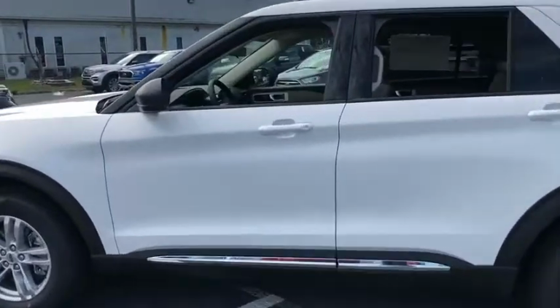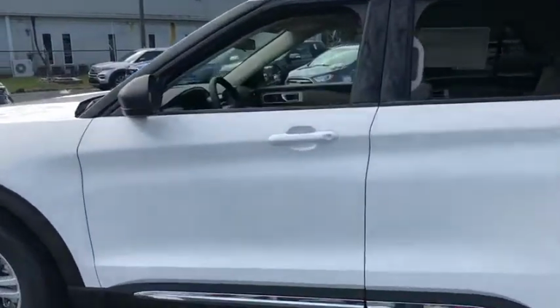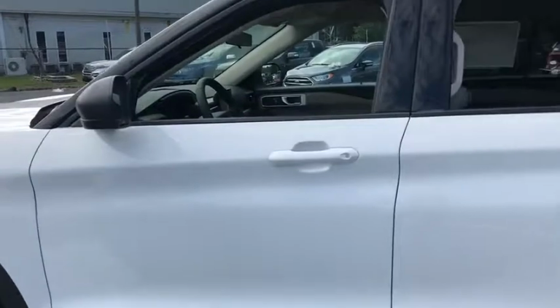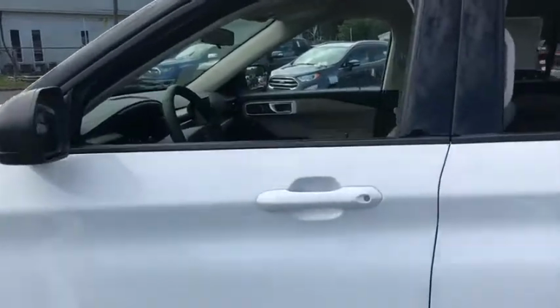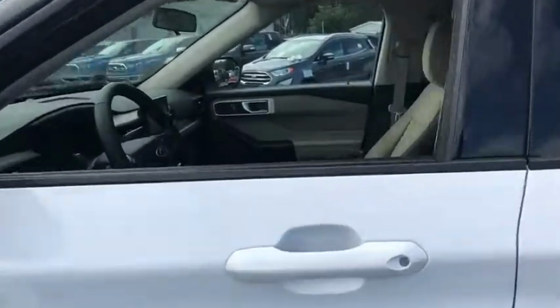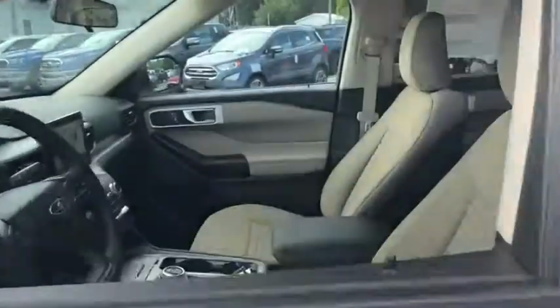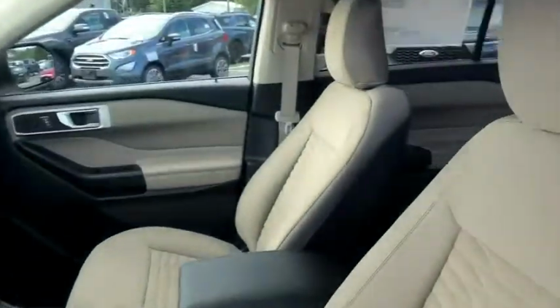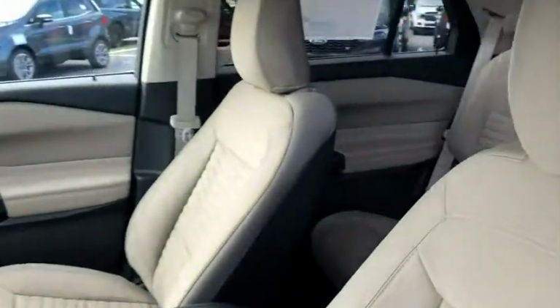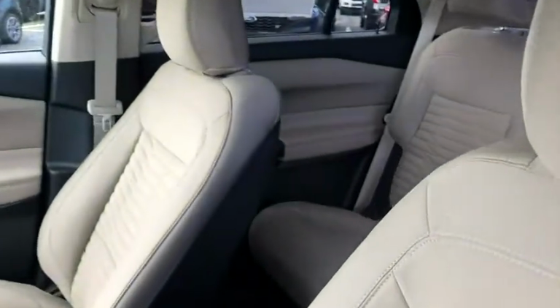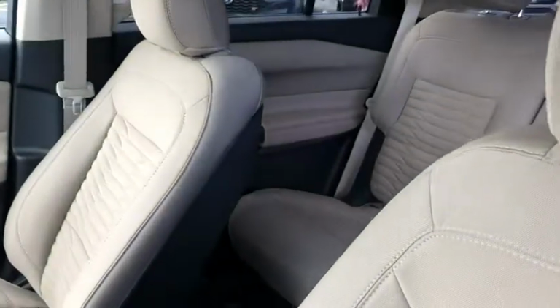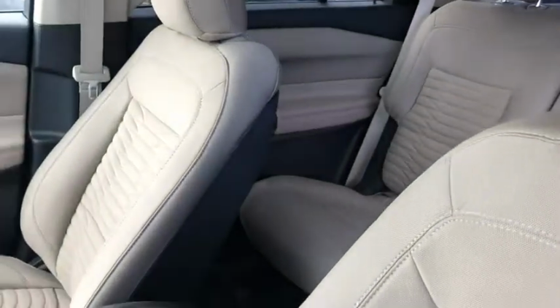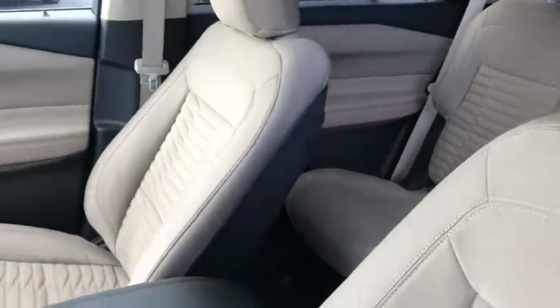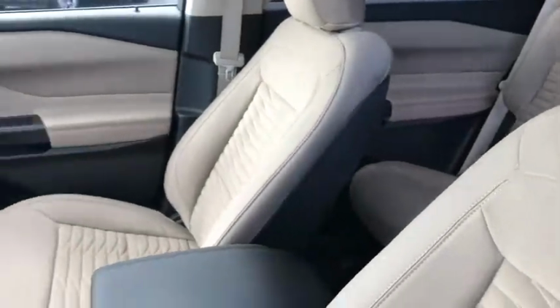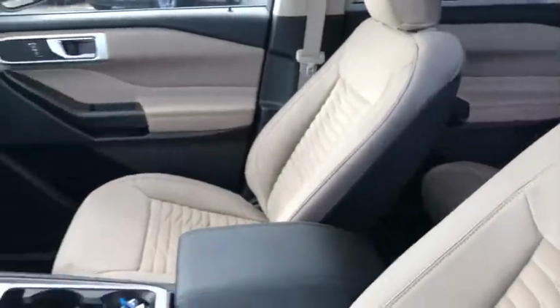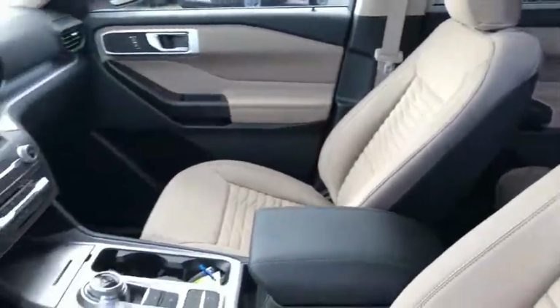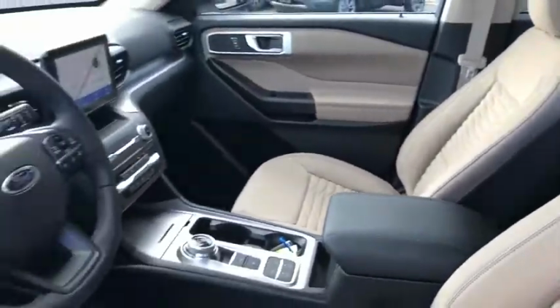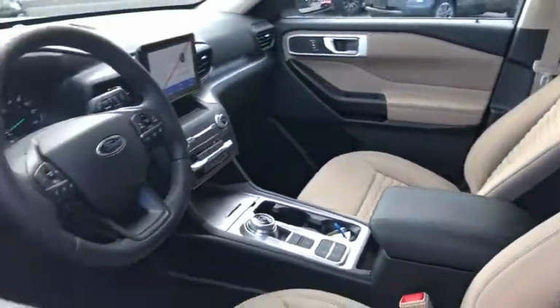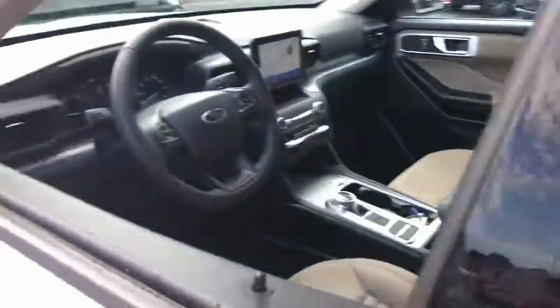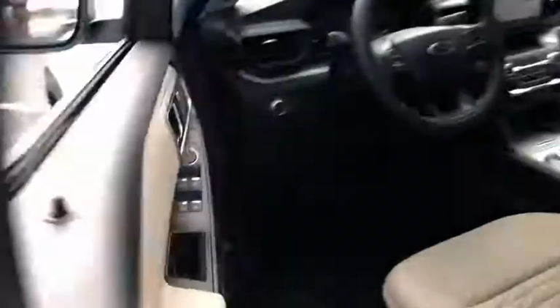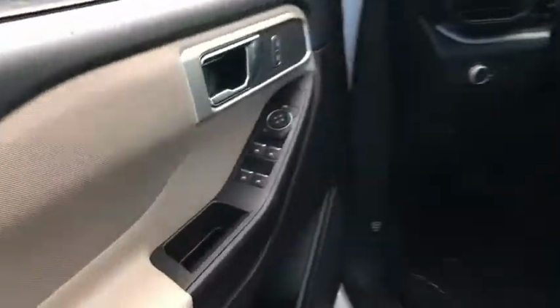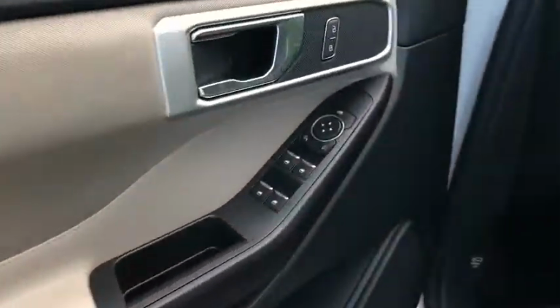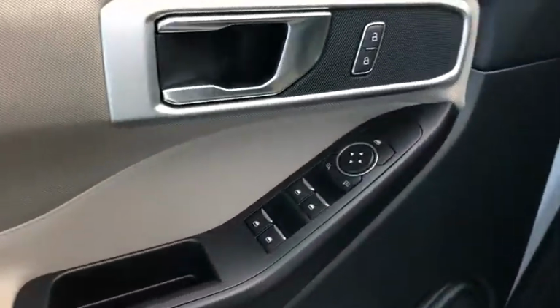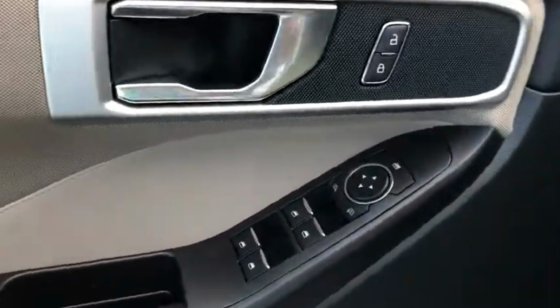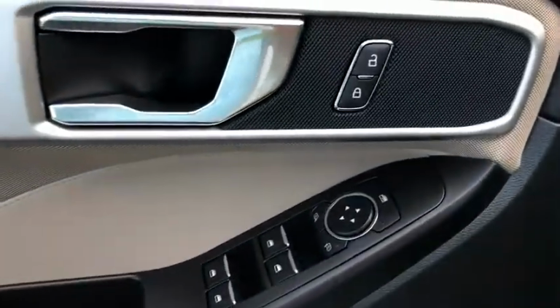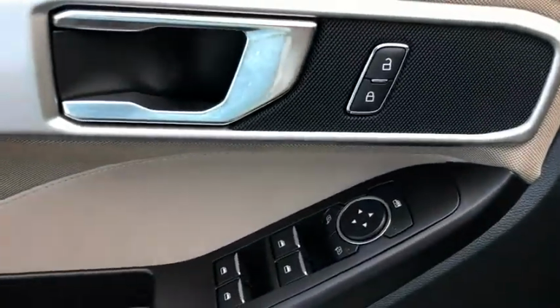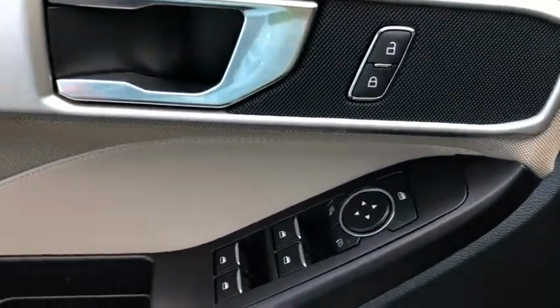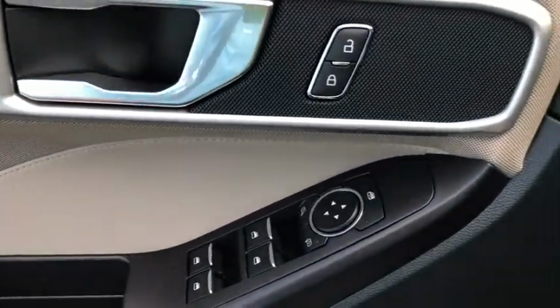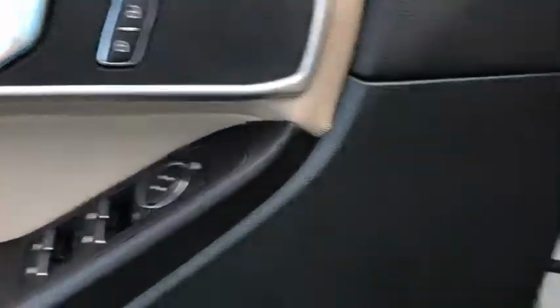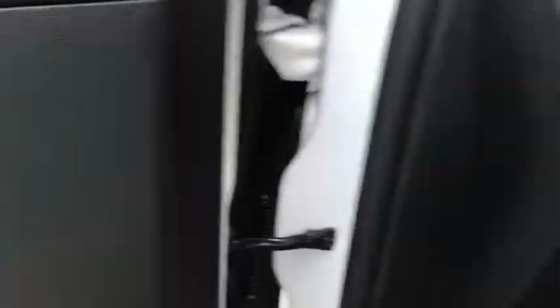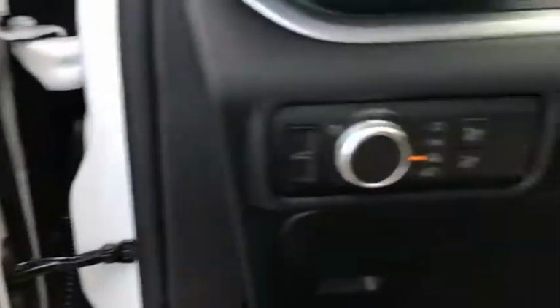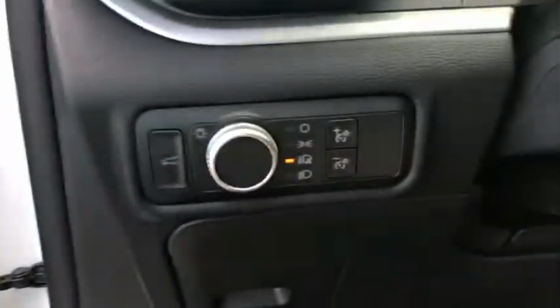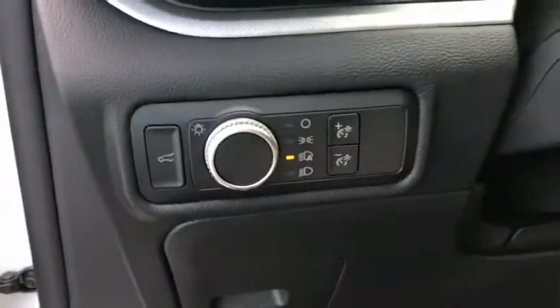Power liftgate, power passenger seat, traction control, dual airbags, leather-wrapped steering wheel, power steering, four-wheel disc brakes, AM-FM stereo radio.